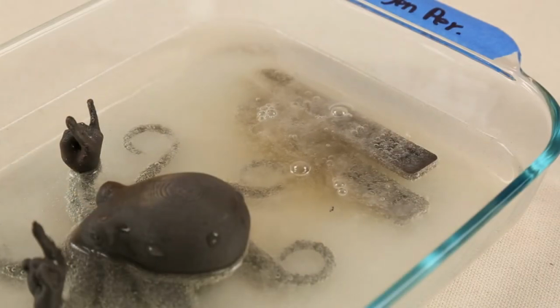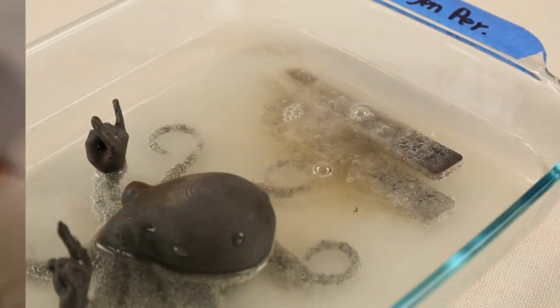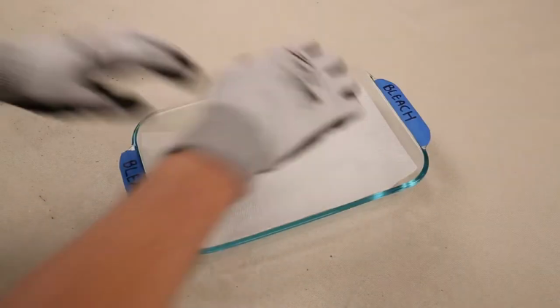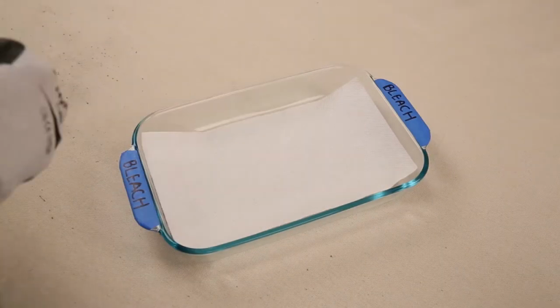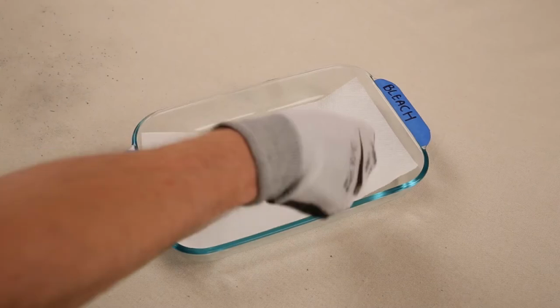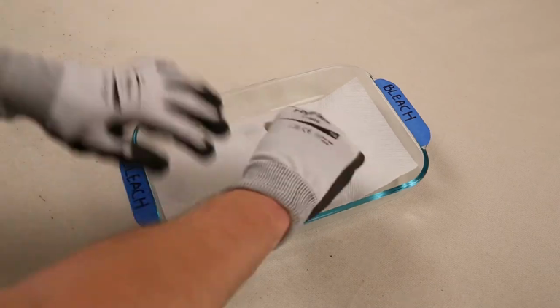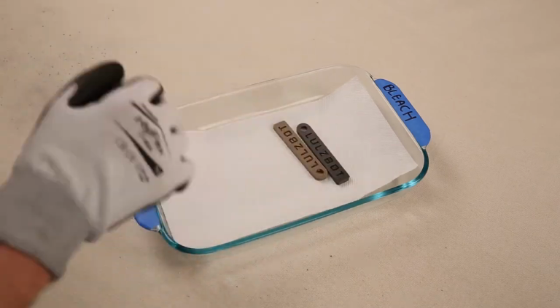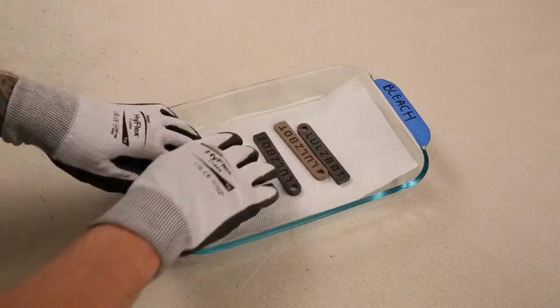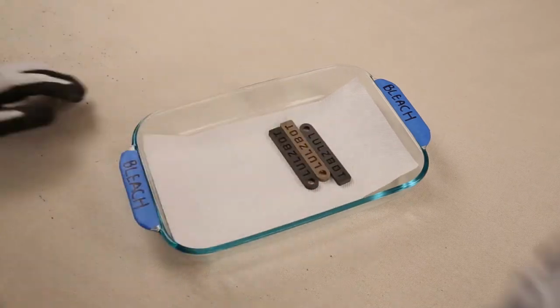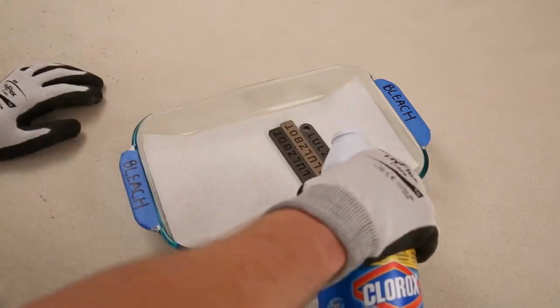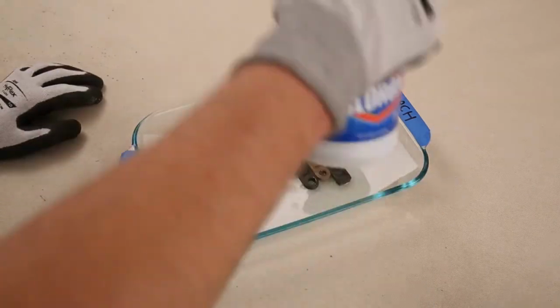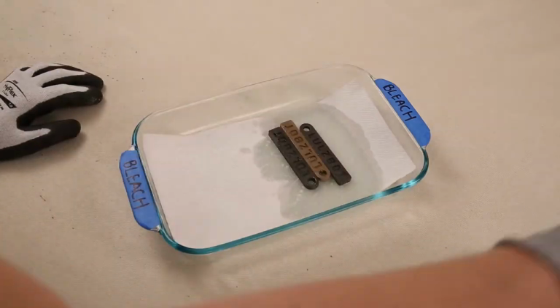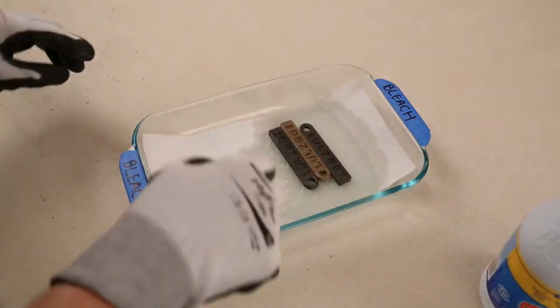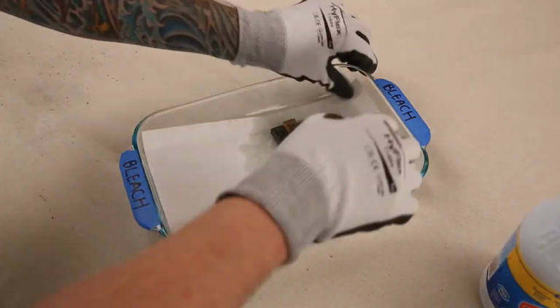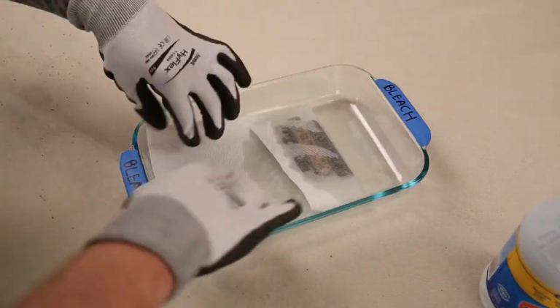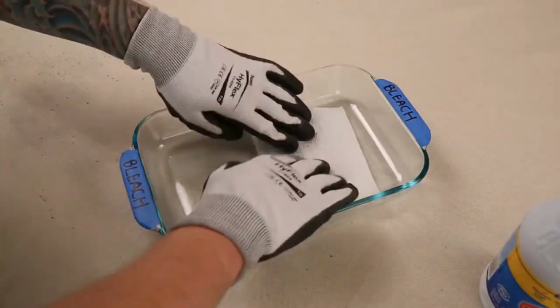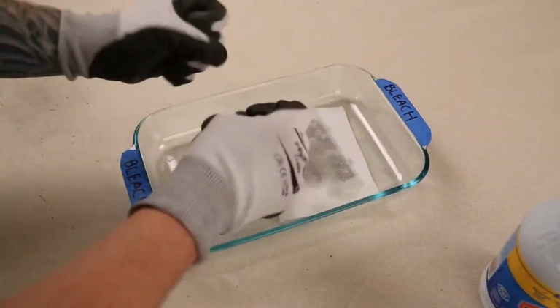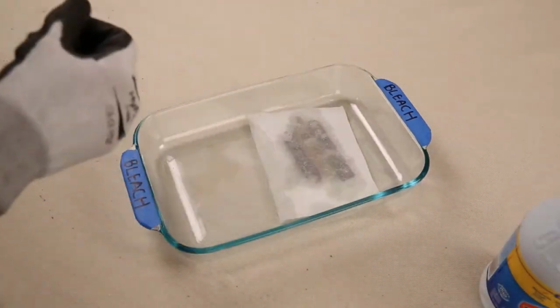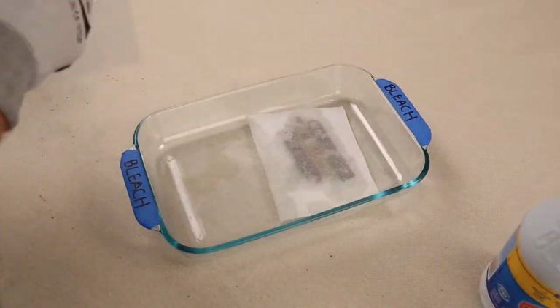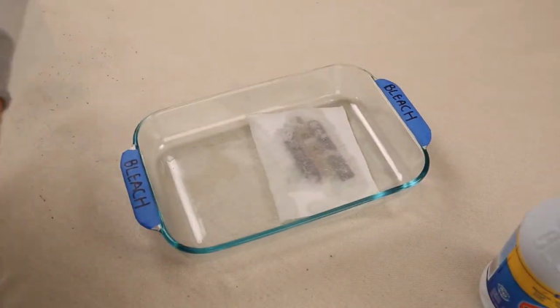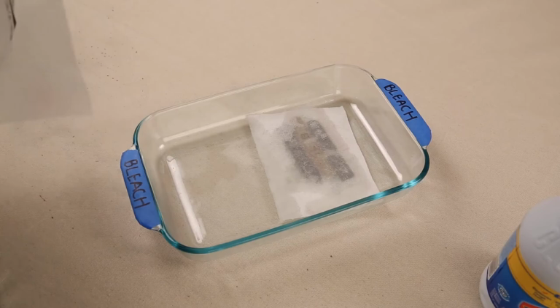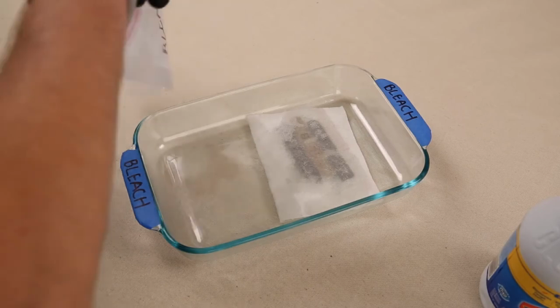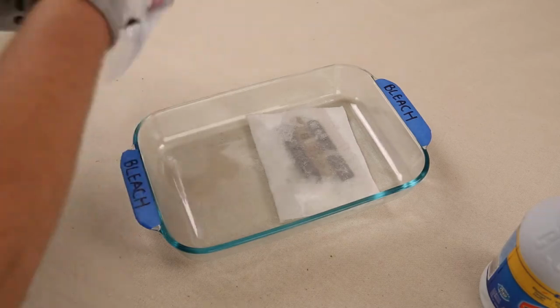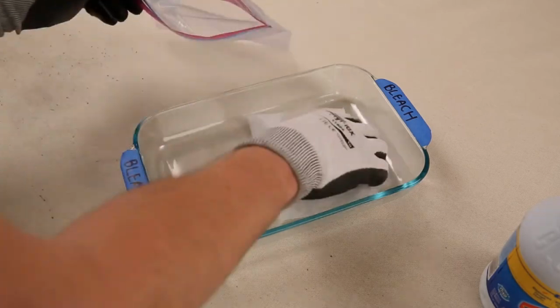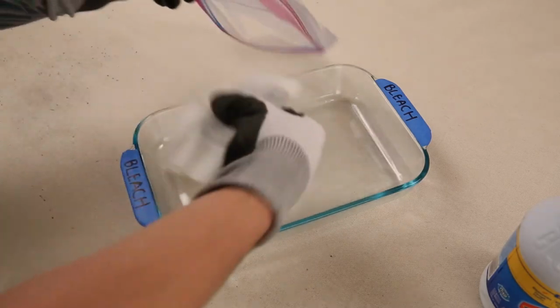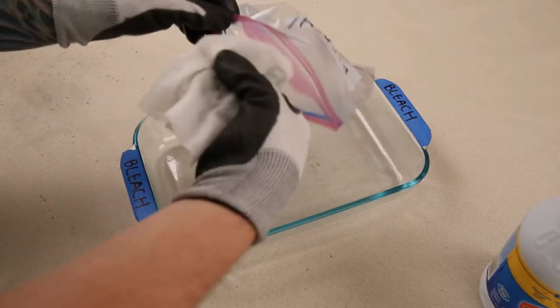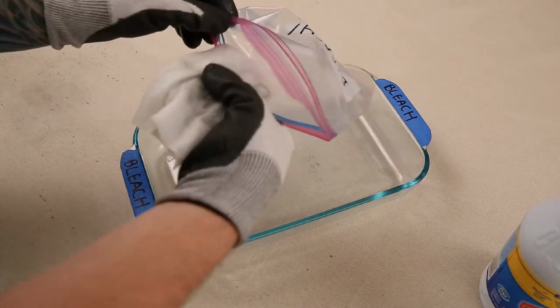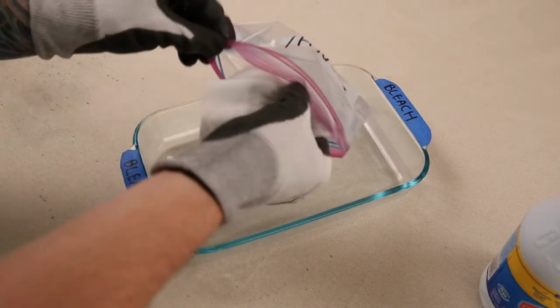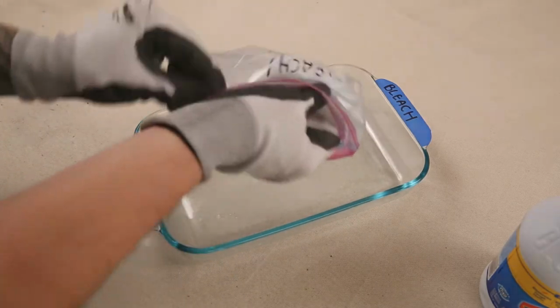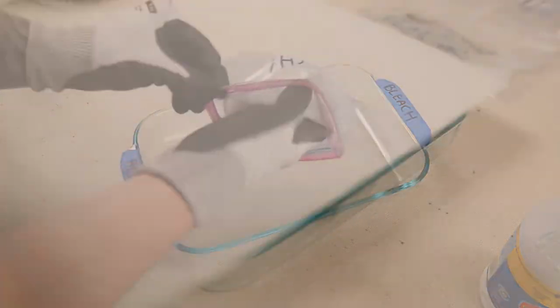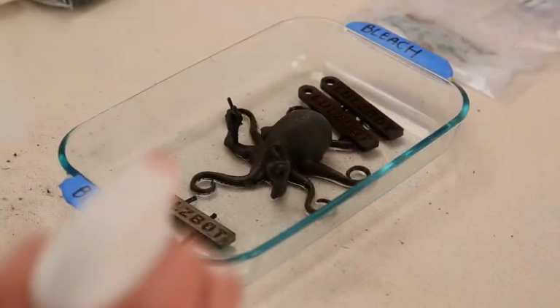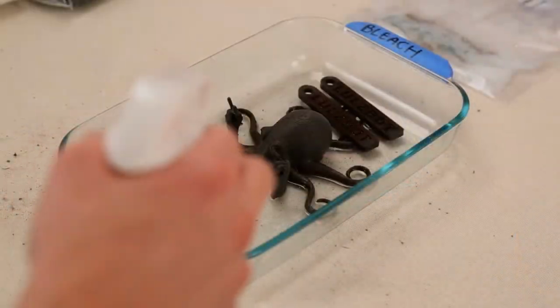For our third chemical, bleach, we again use the magnetic iron PLA and bronze fill parts. Bleach works well with both the soaked paper towel method and the spray bottle method.